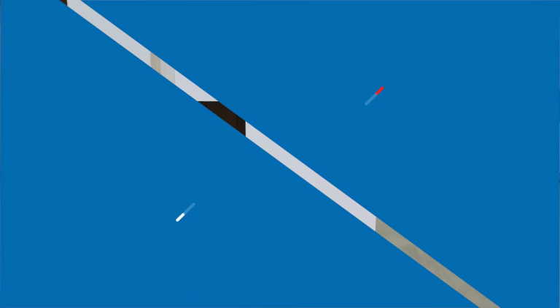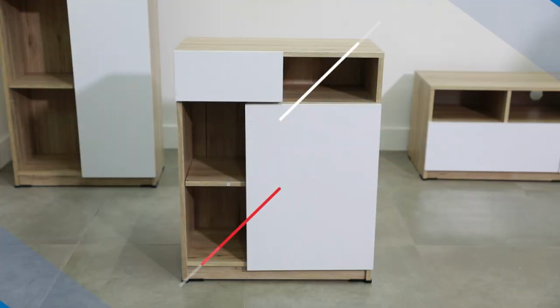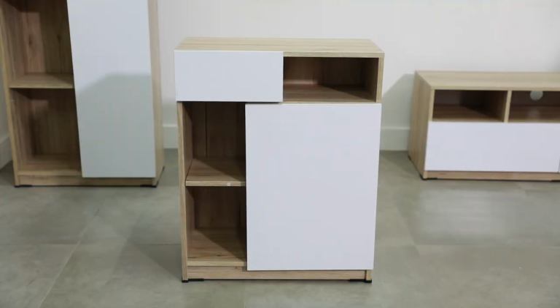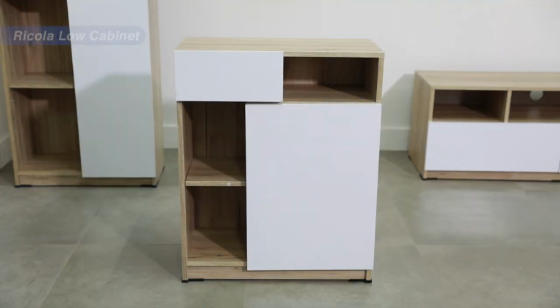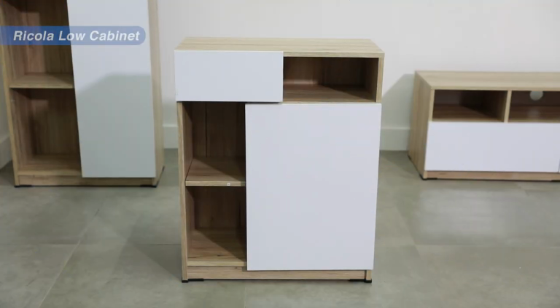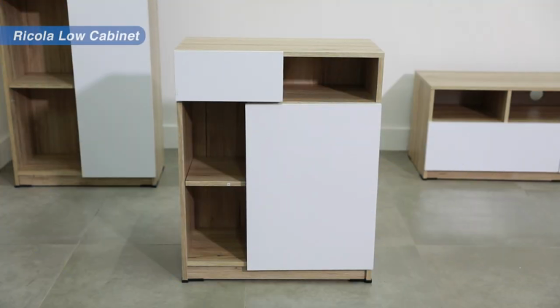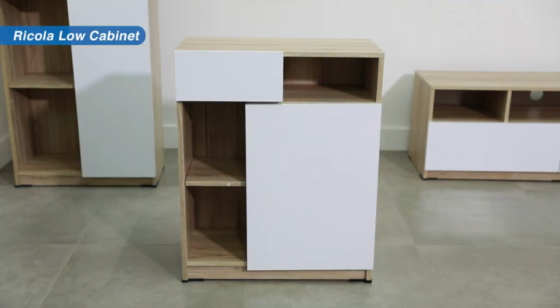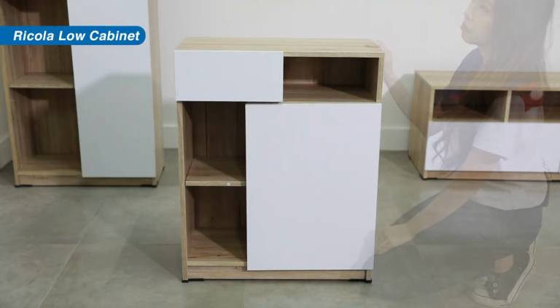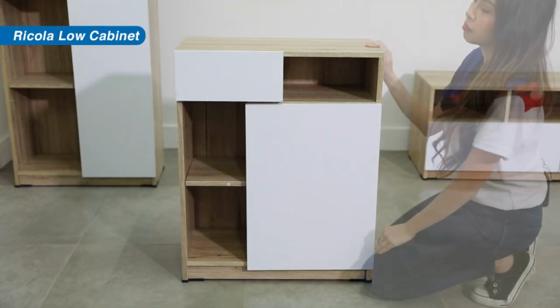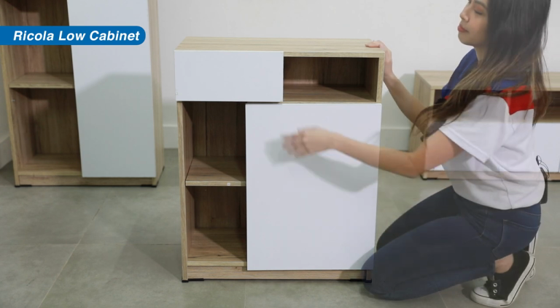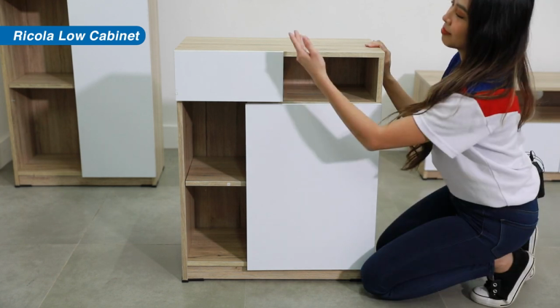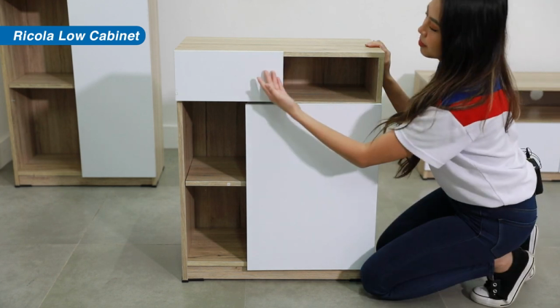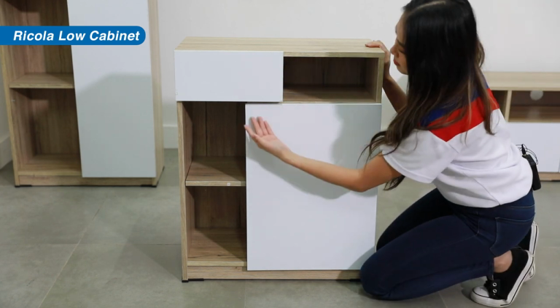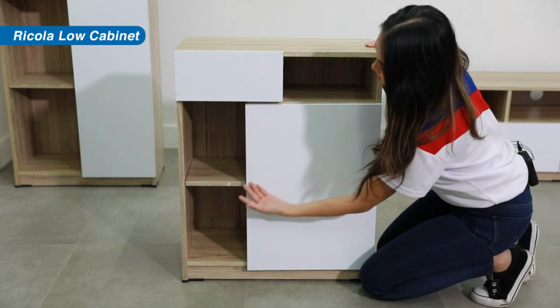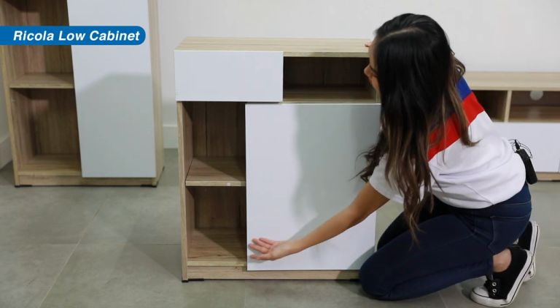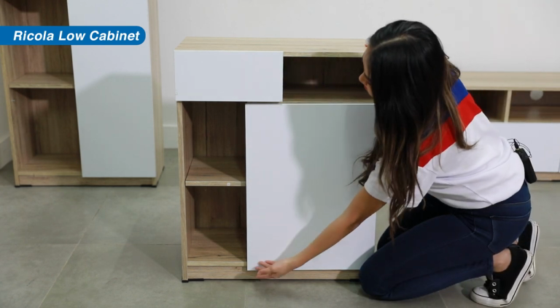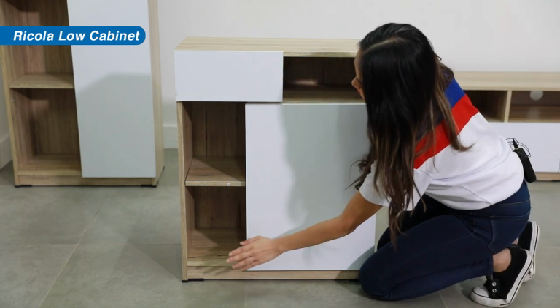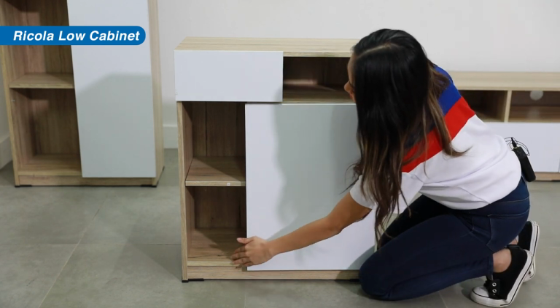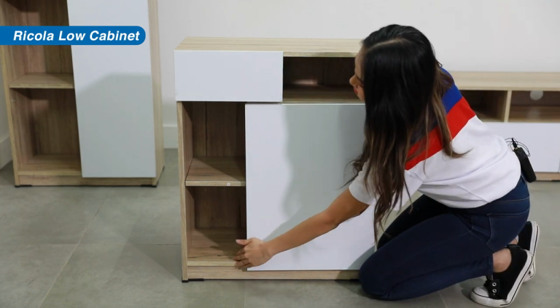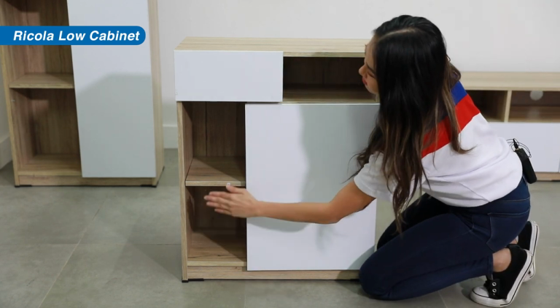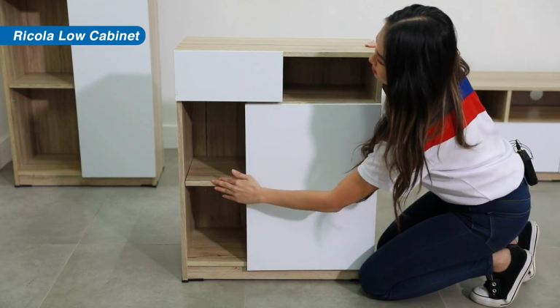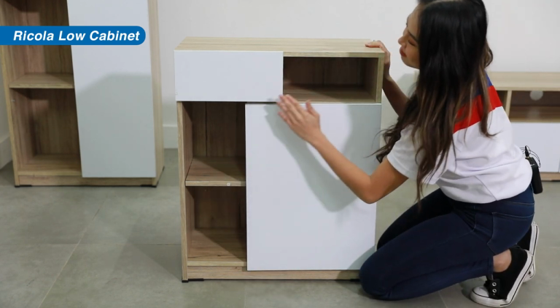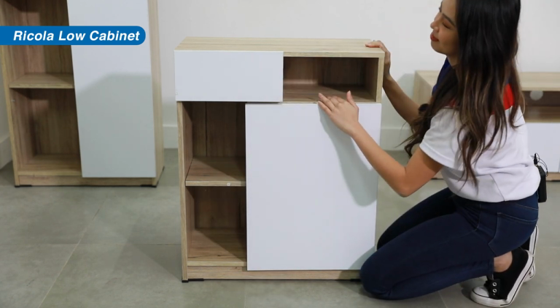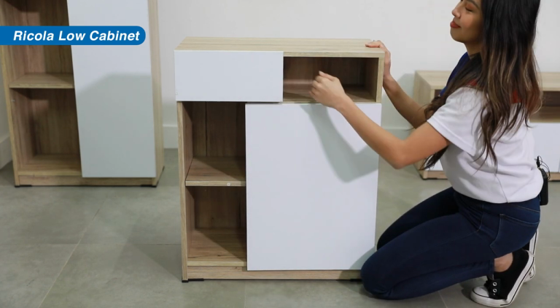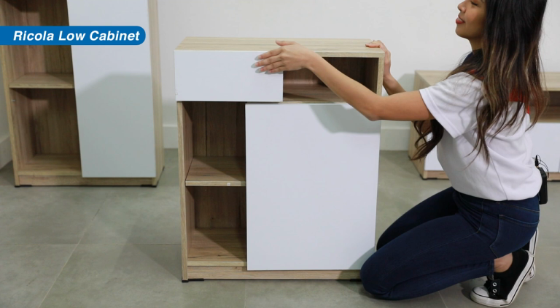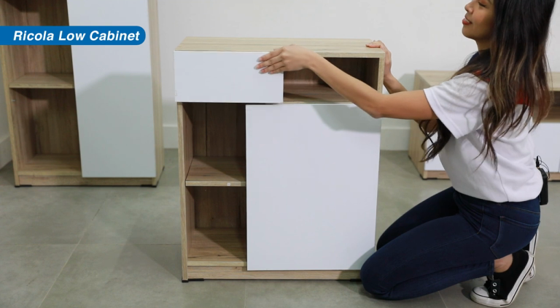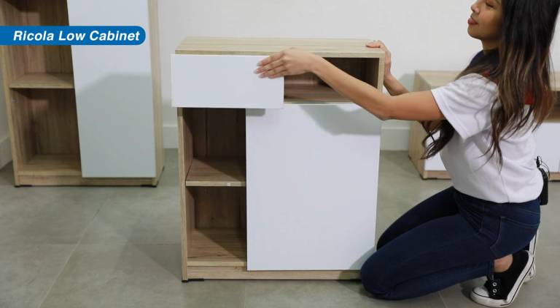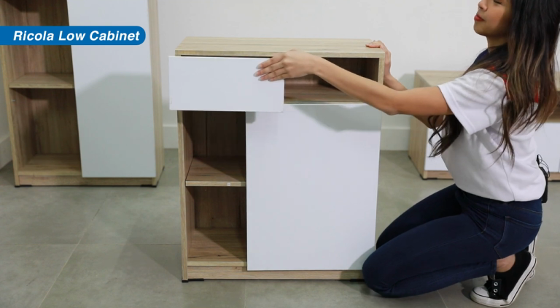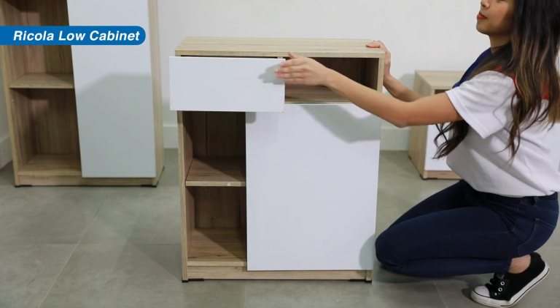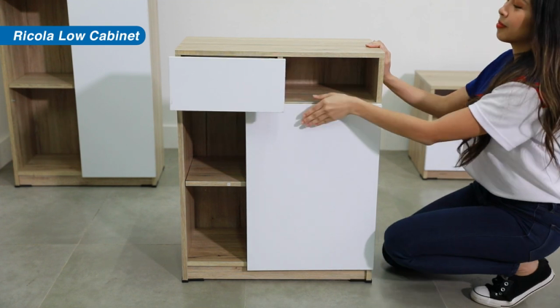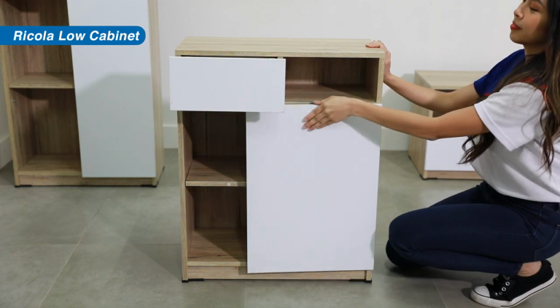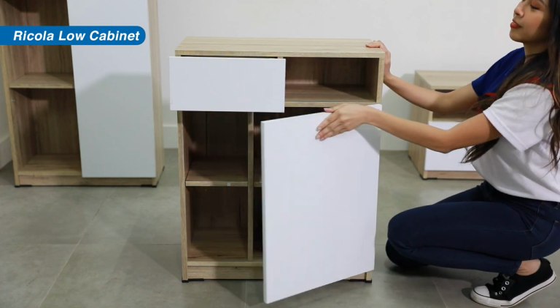The low cabinet, which is perfect to pair with a desk, has this cute storage design. Three open shelves with one pull-out drawer and one door for bigger storage.